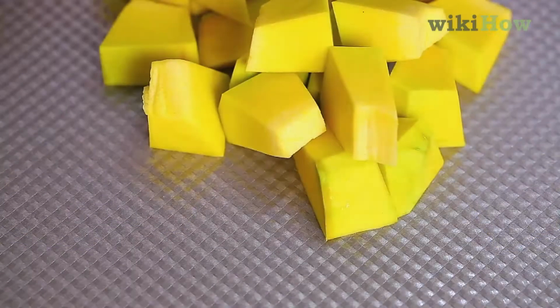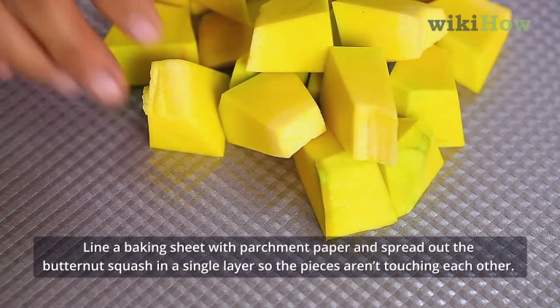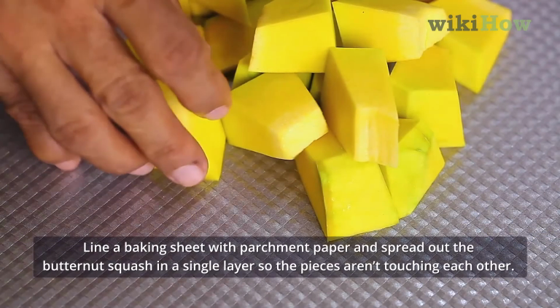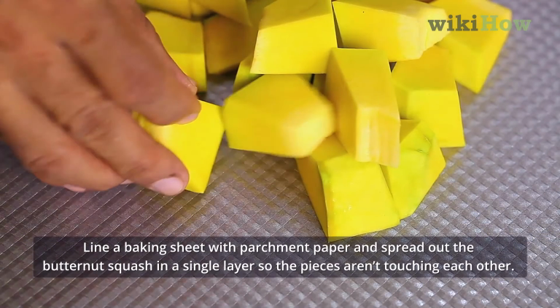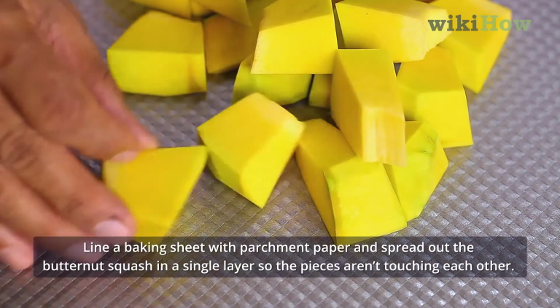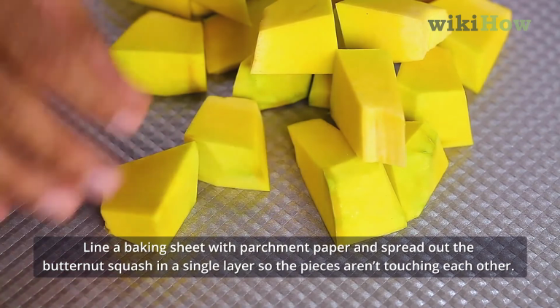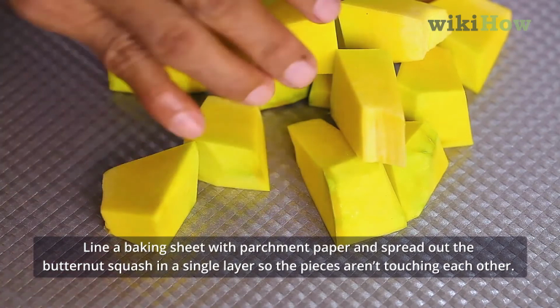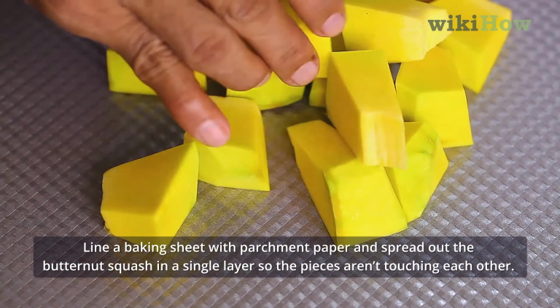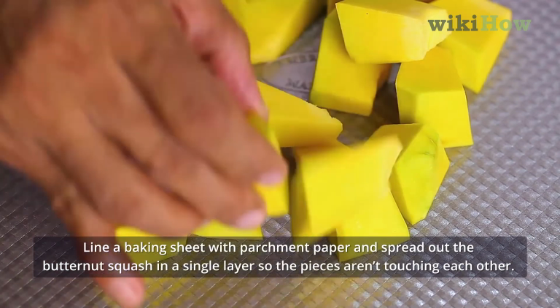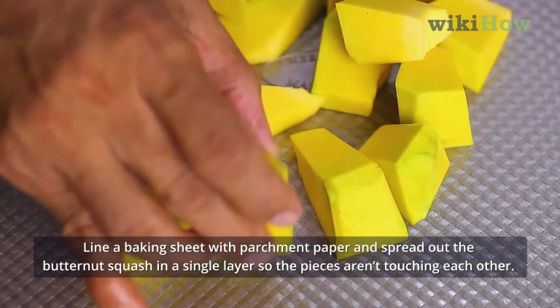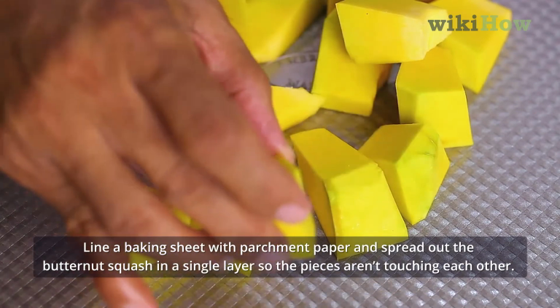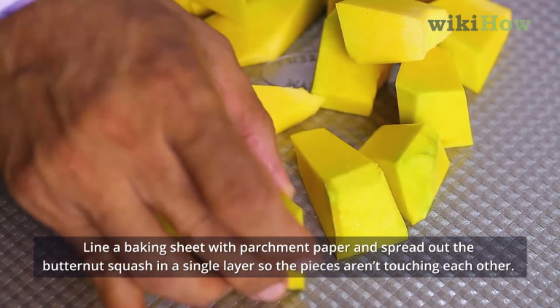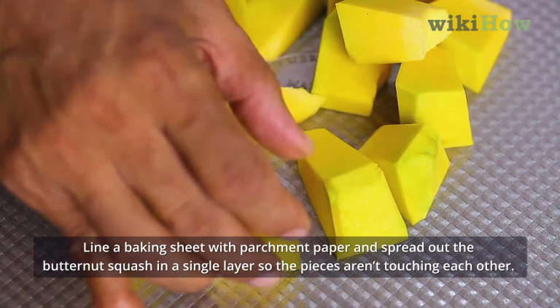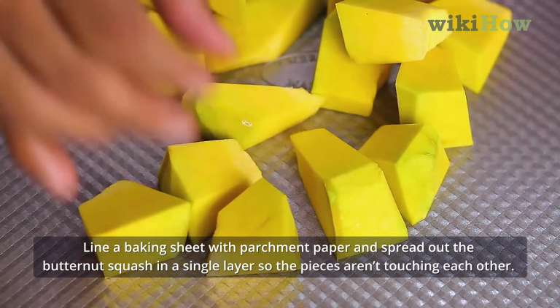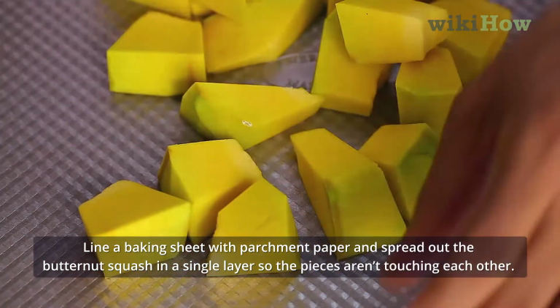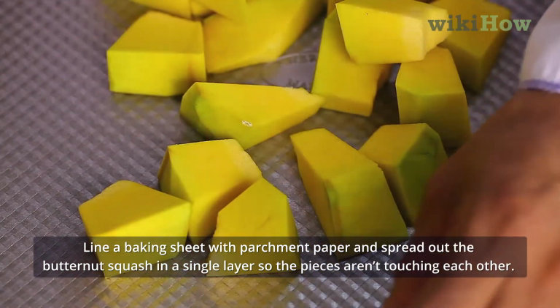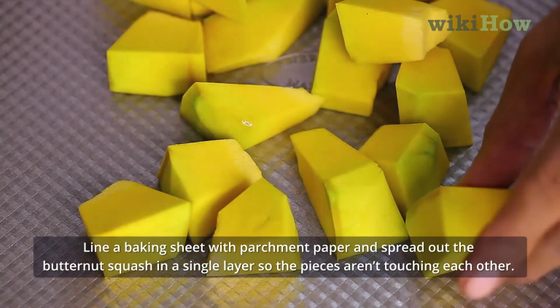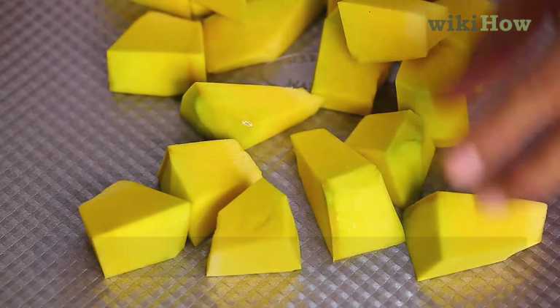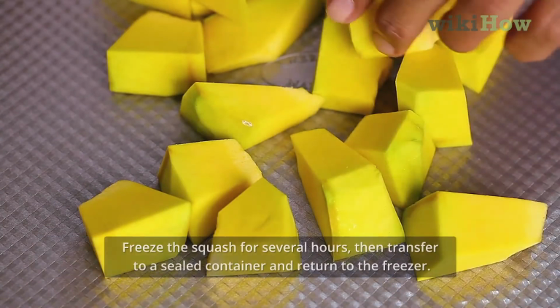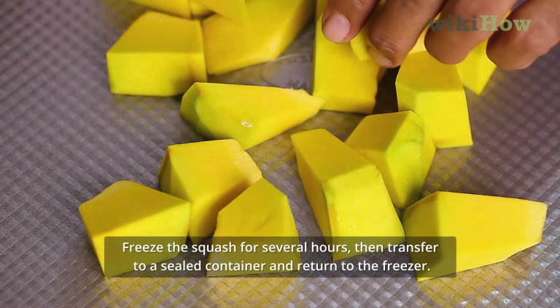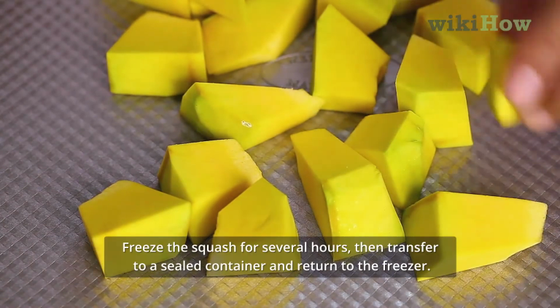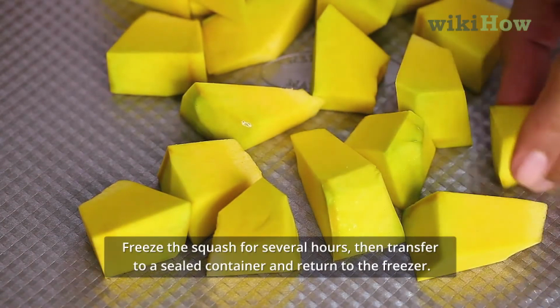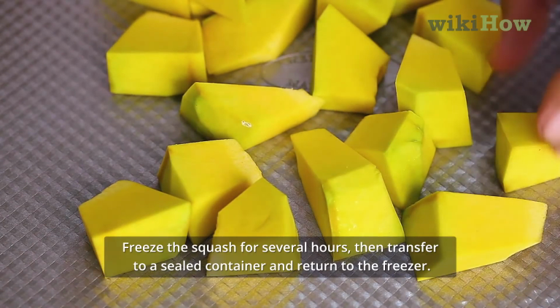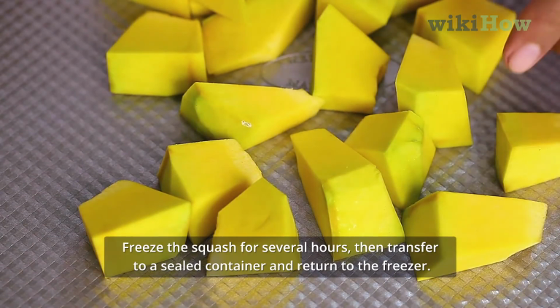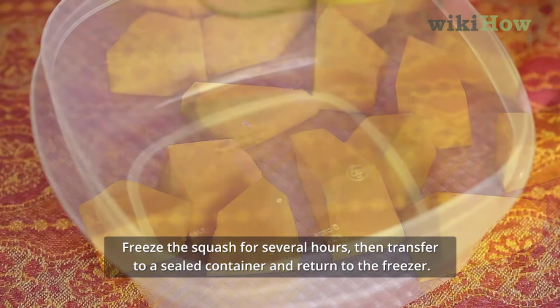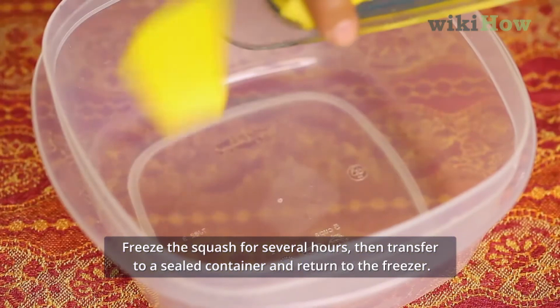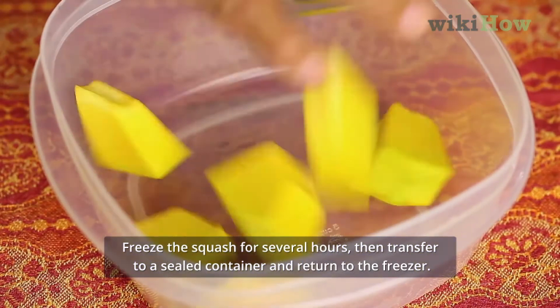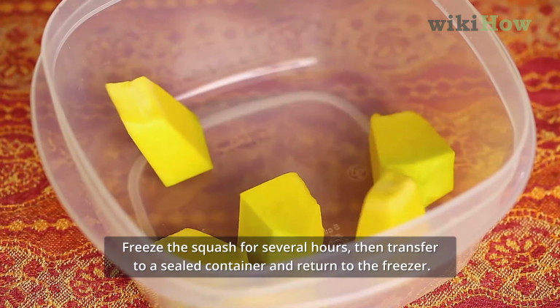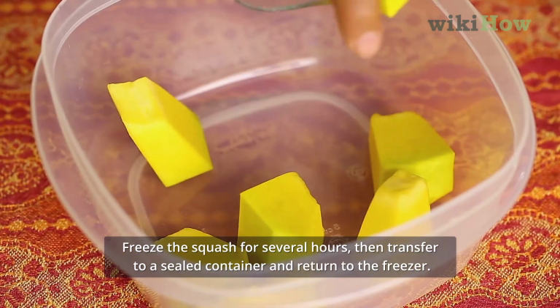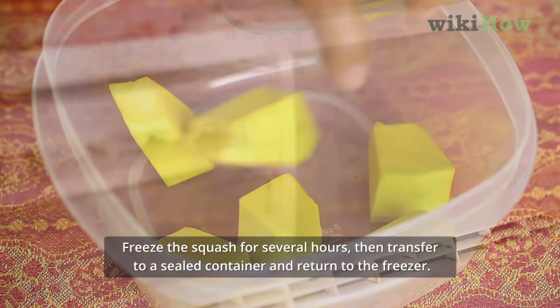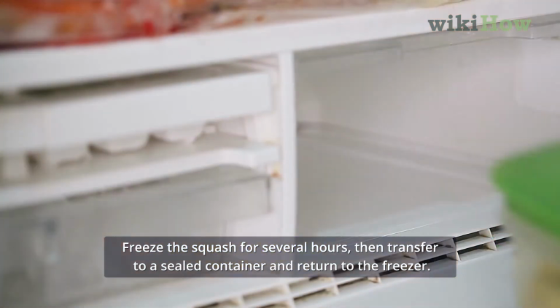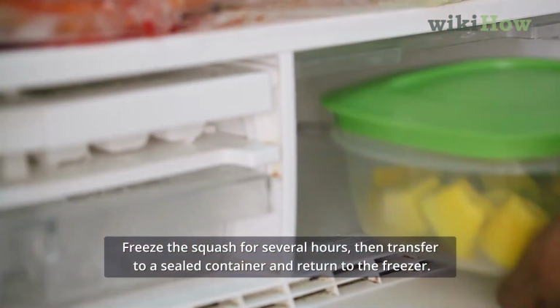Line a baking sheet with parchment paper and spread out the butternut squash in a single layer so the pieces aren't touching each other. Freeze the squash for several hours, then transfer it to a sealed container and return to the freezer.